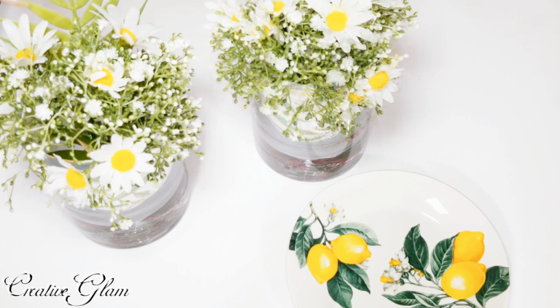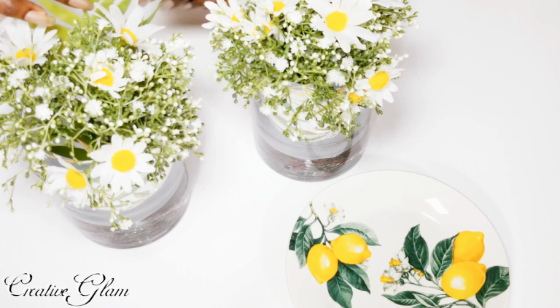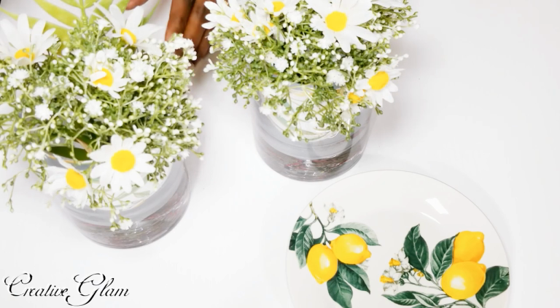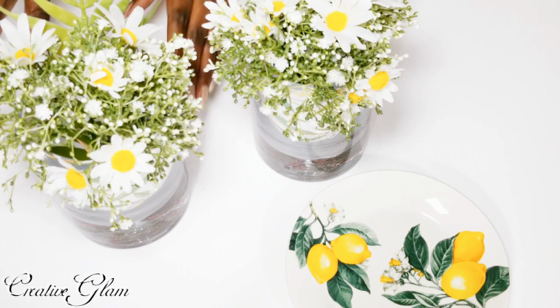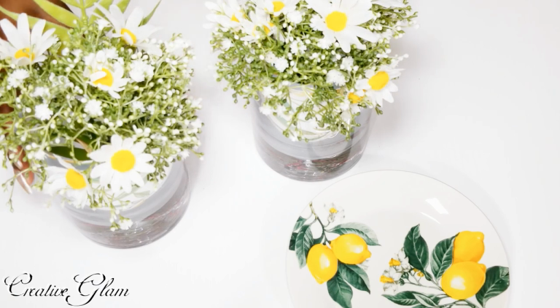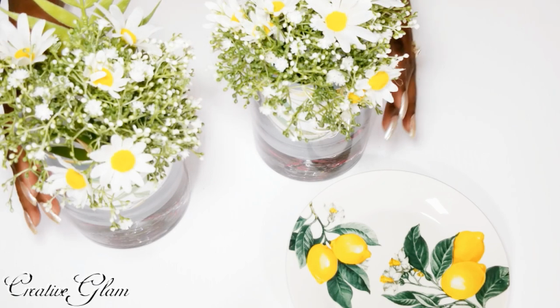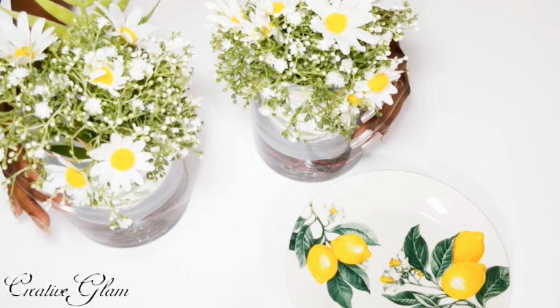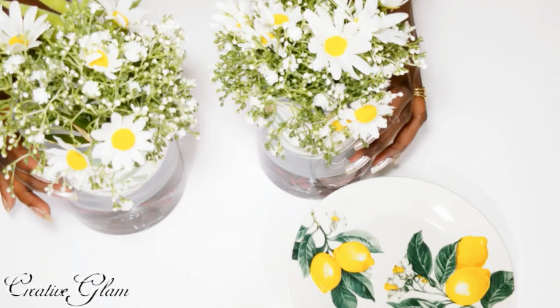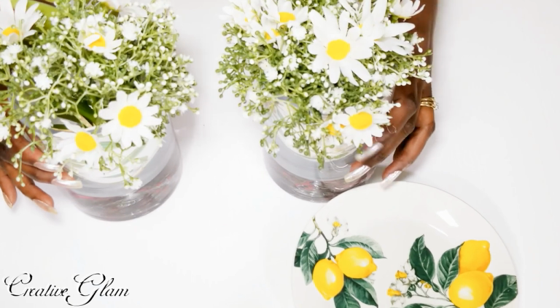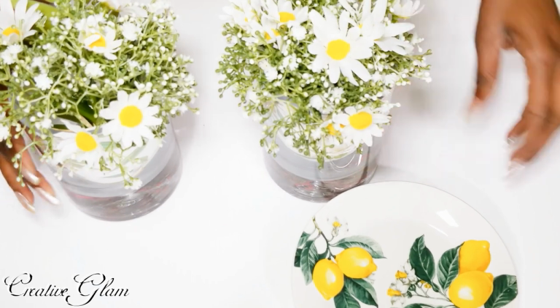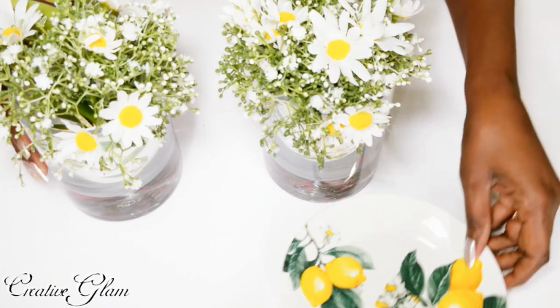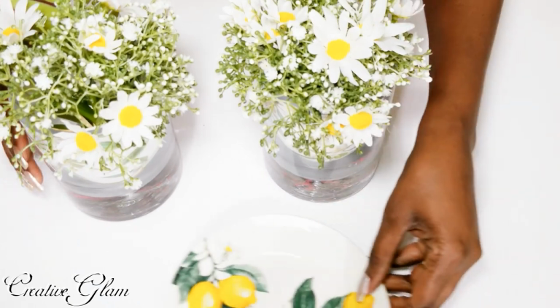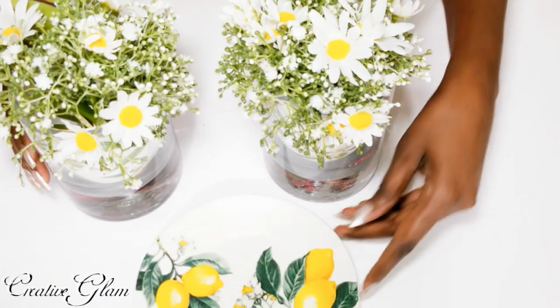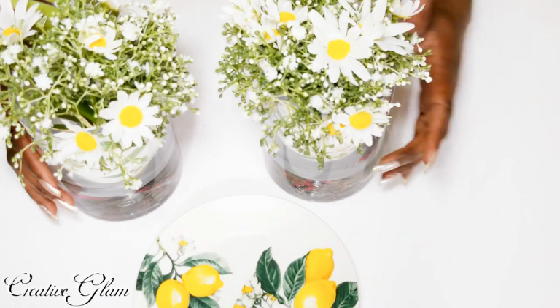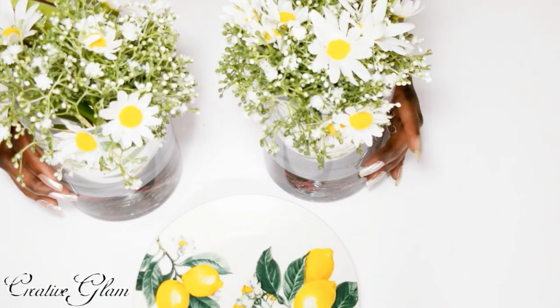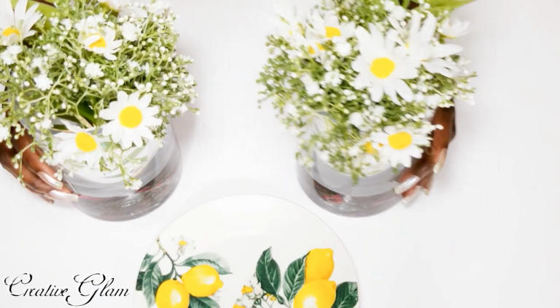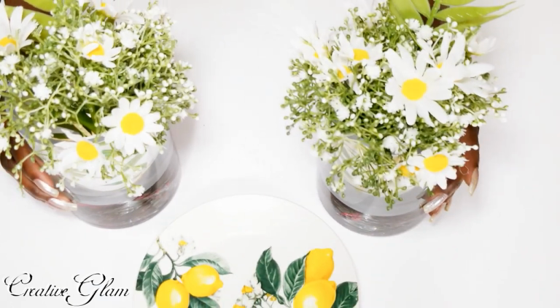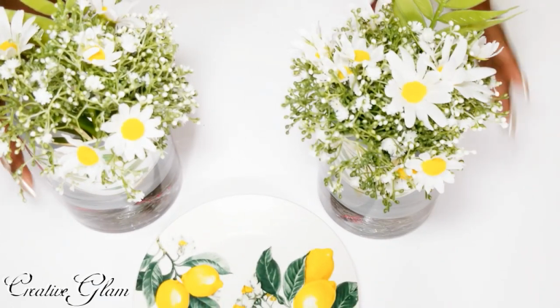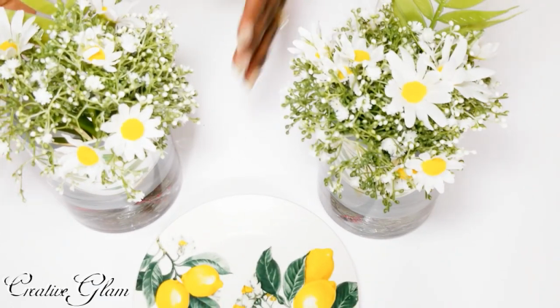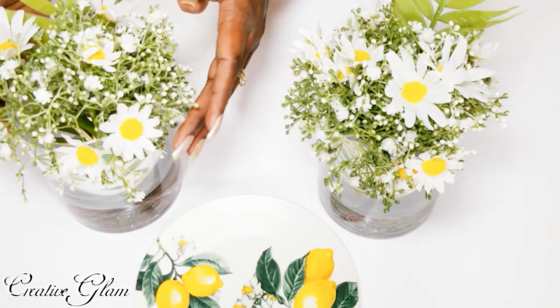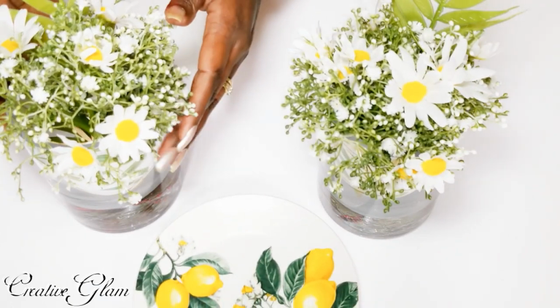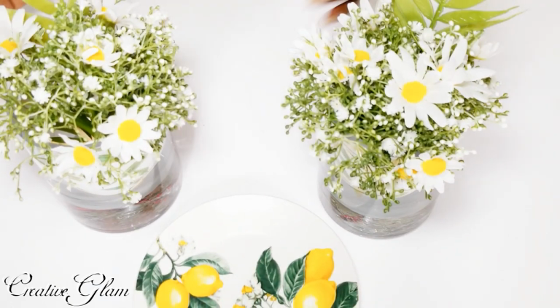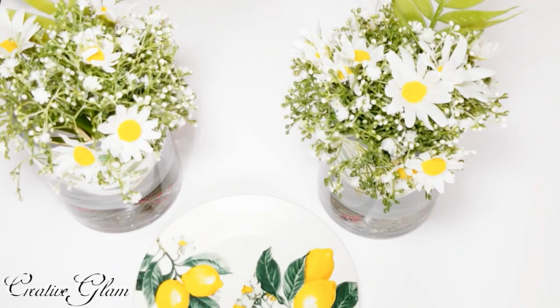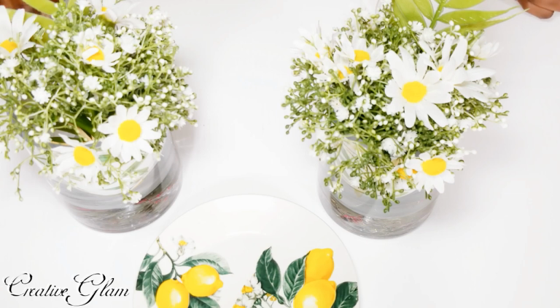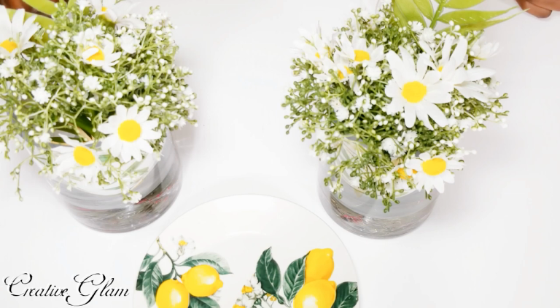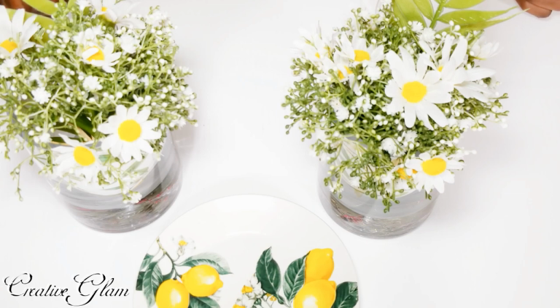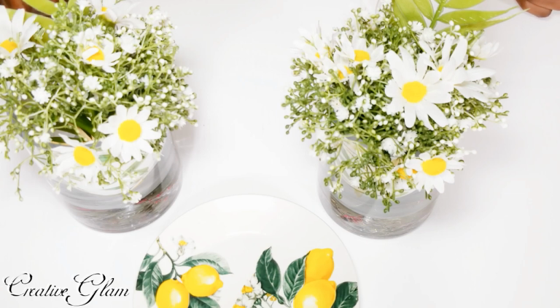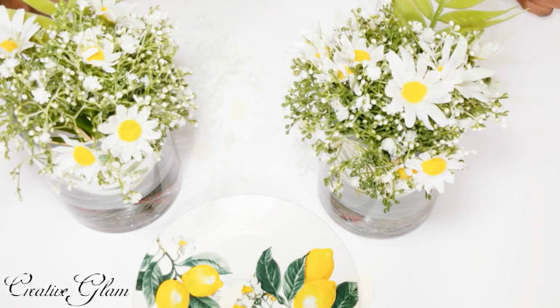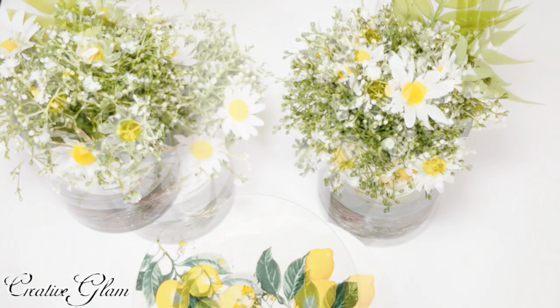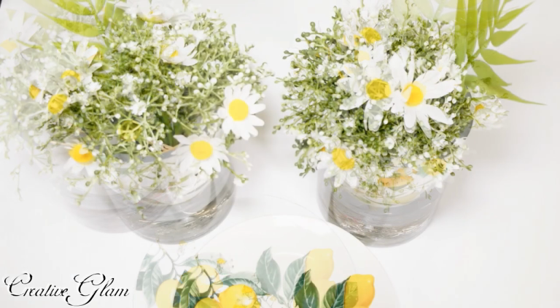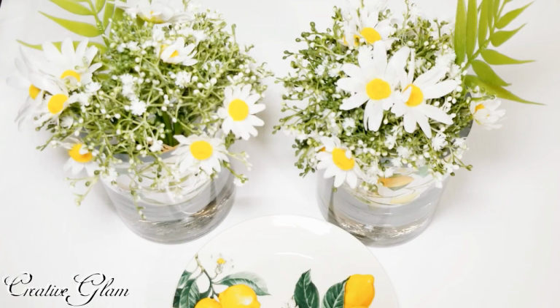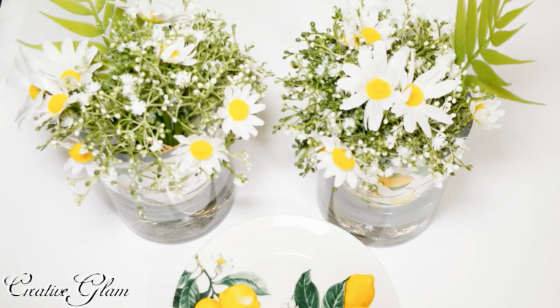And just like that, we're all done! A super simple centerpiece that matches those lemon dishes that we all got from the Dollar Tree. I like the way that turned out and it took no time at all.